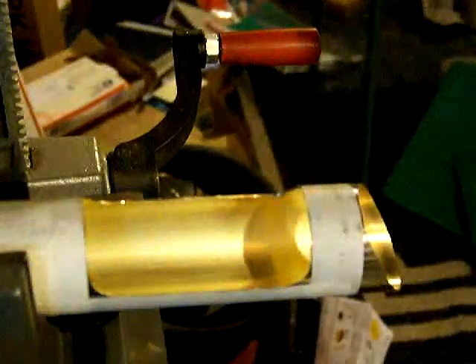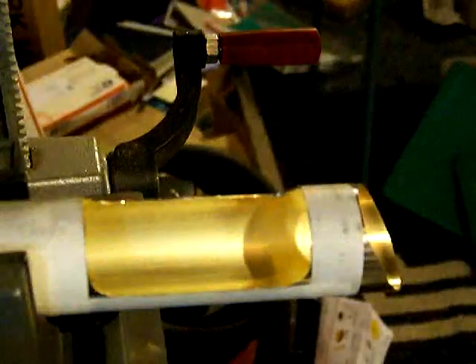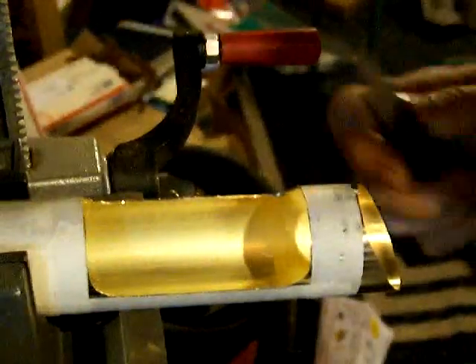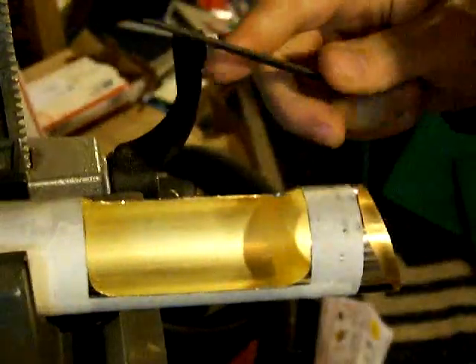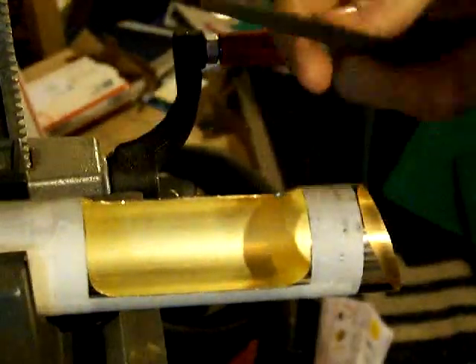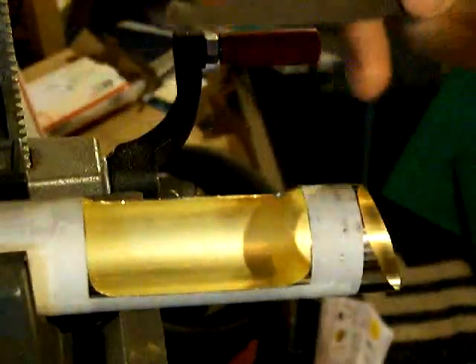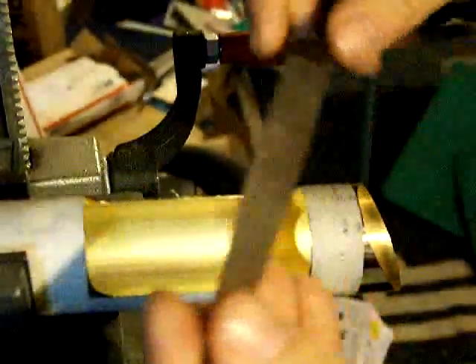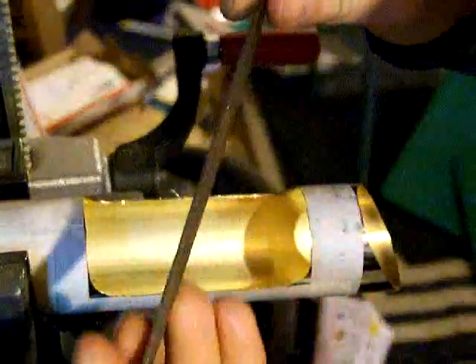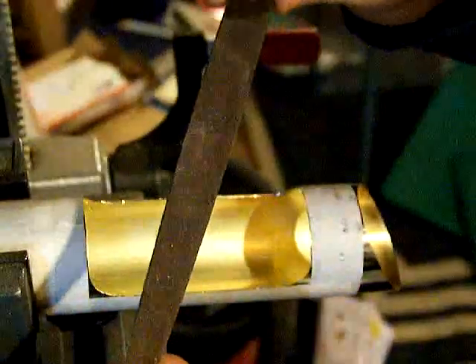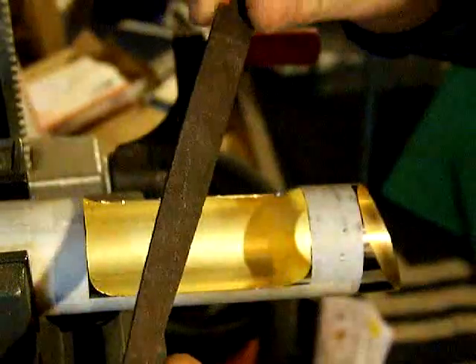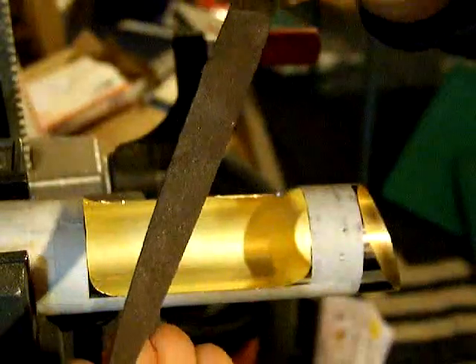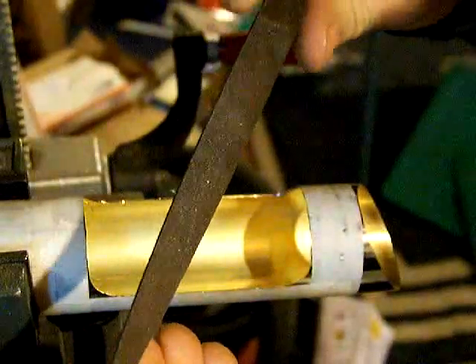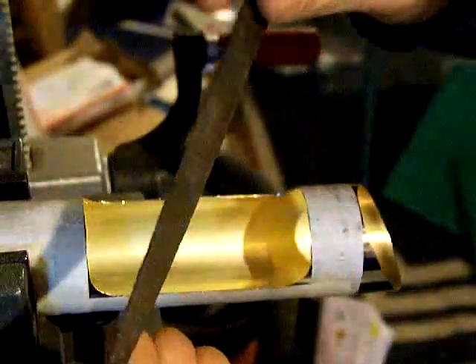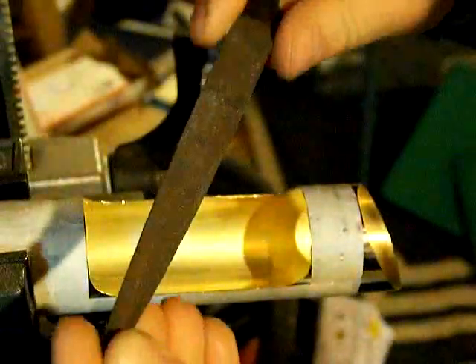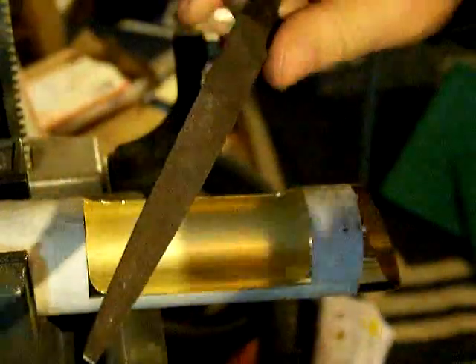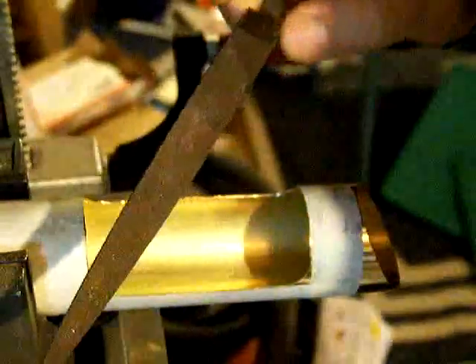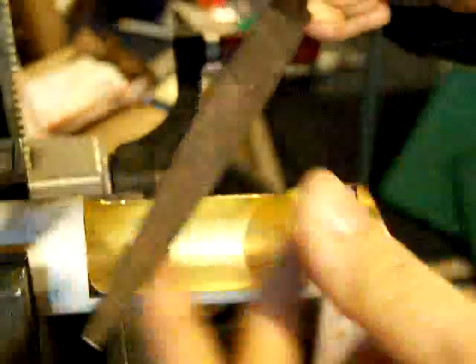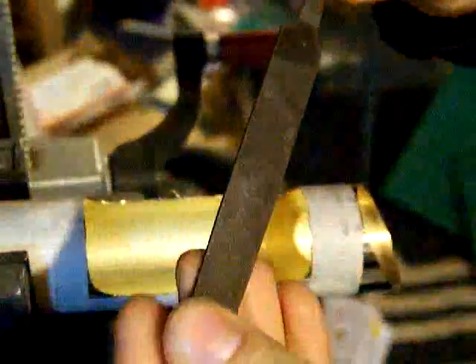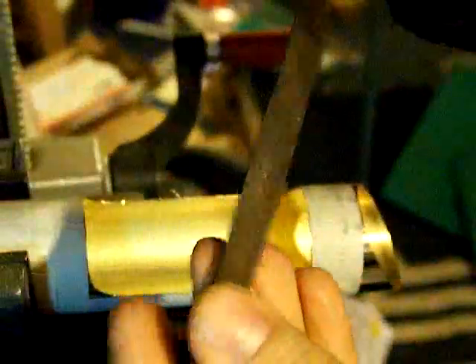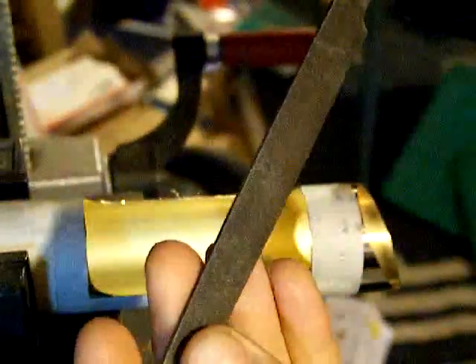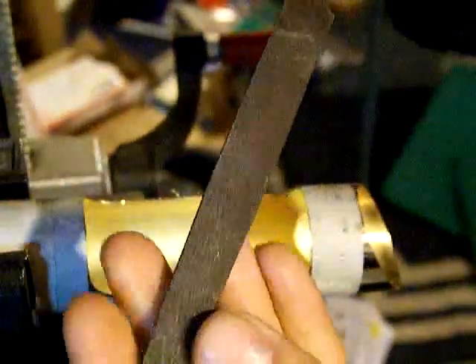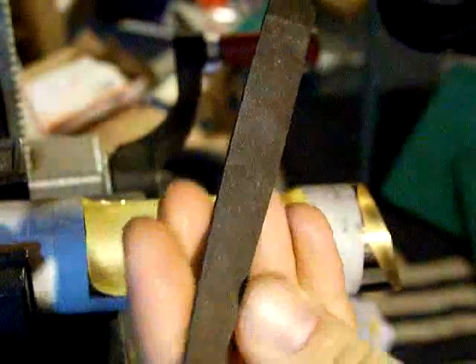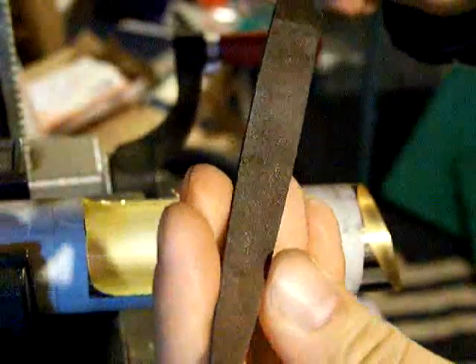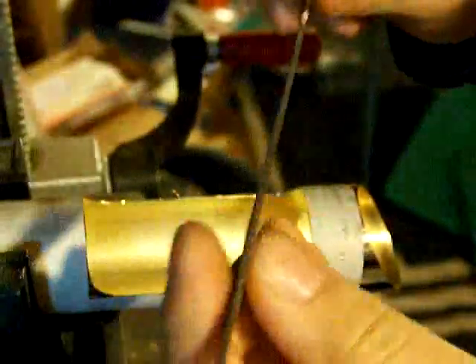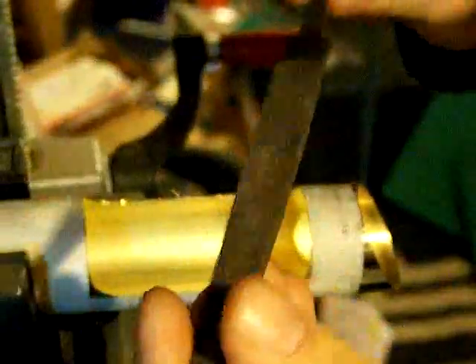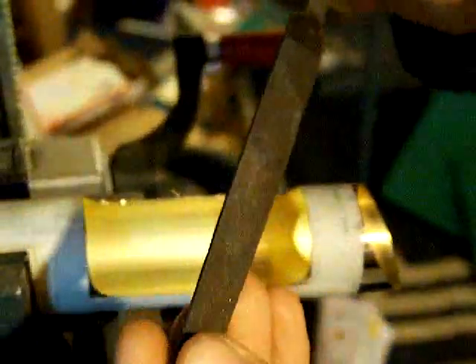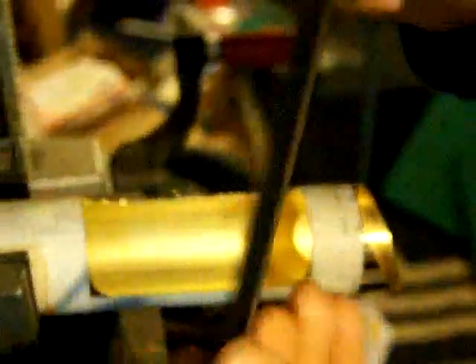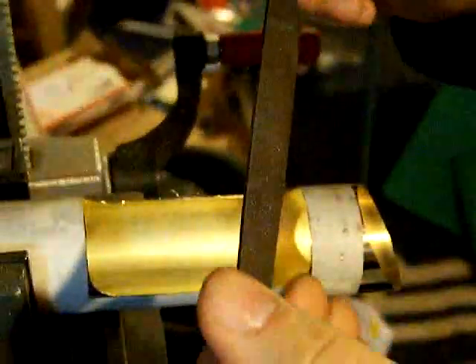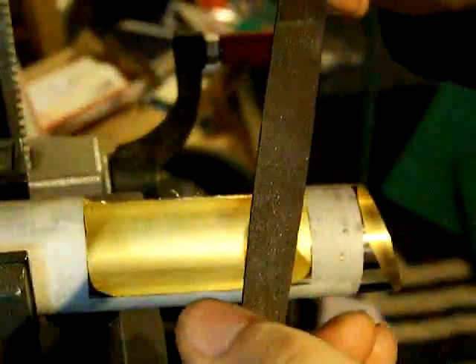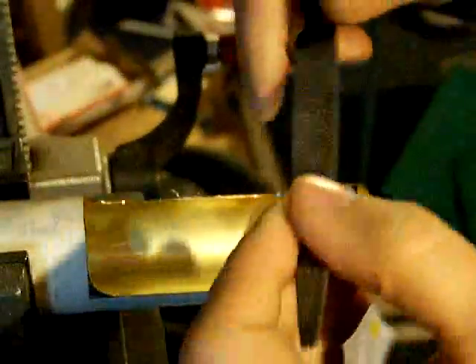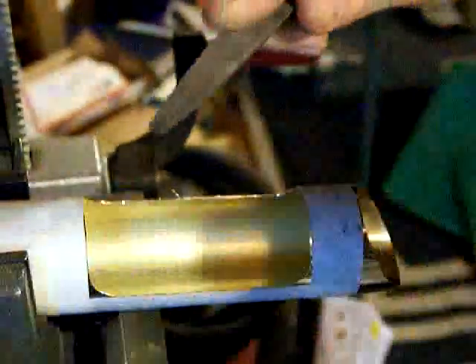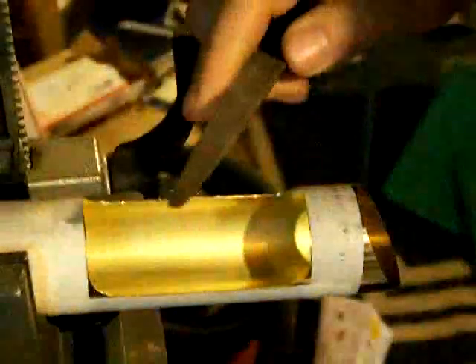Welcome back. Now I'm going to use a metal file on this. This is a fine grit — I'm not sure exactly what grit it is anymore, it's so old. It's been on my toolbox, just handy and convenient.